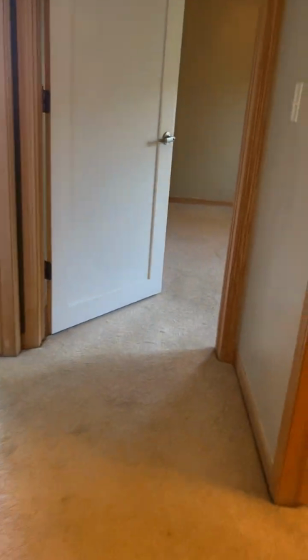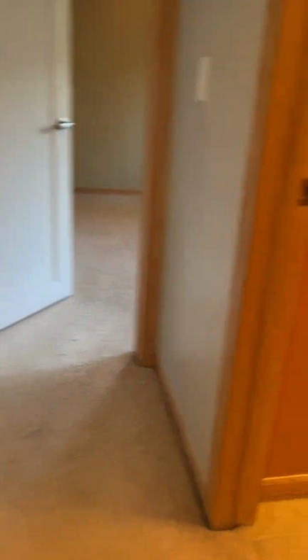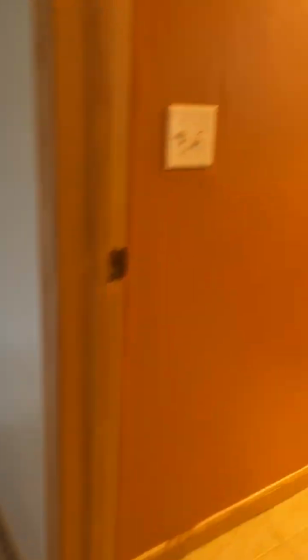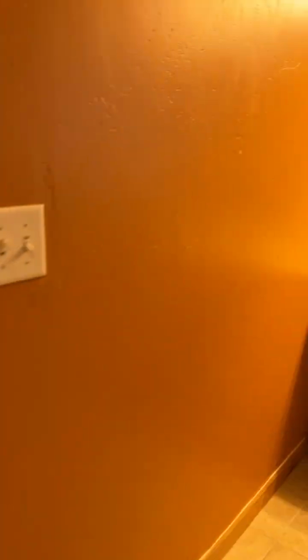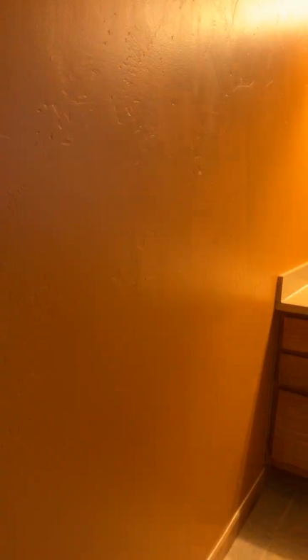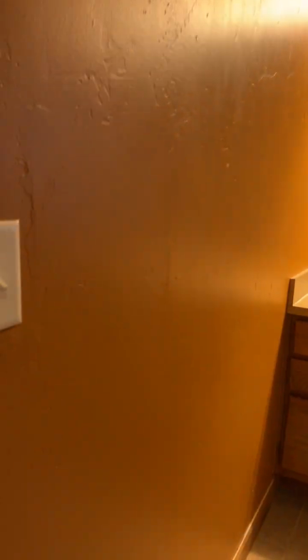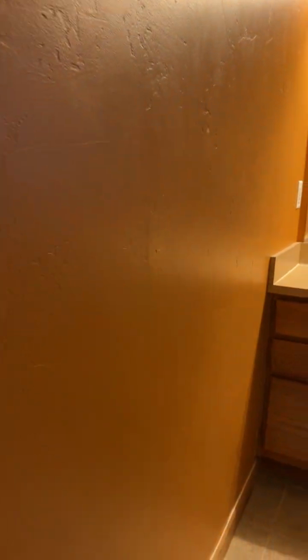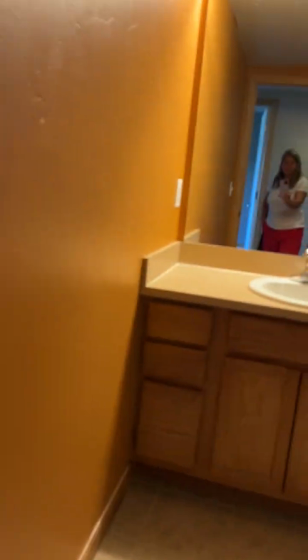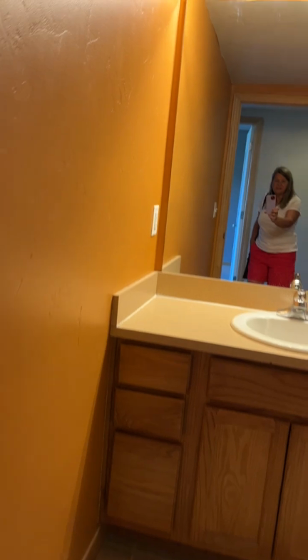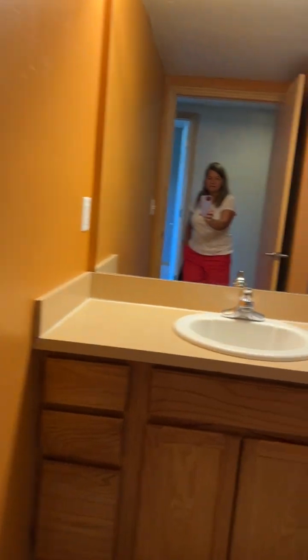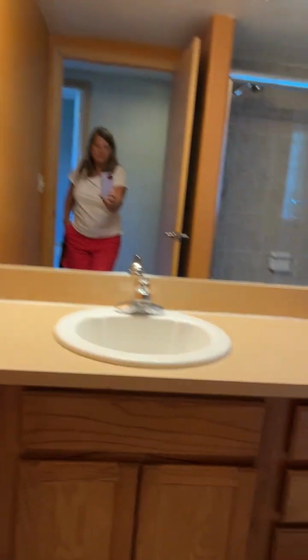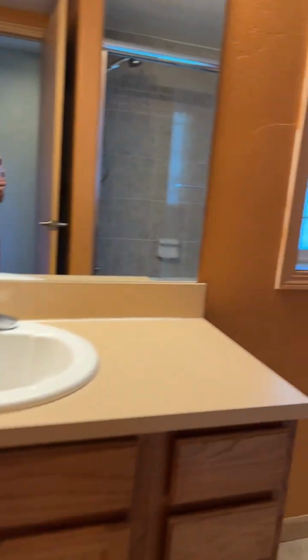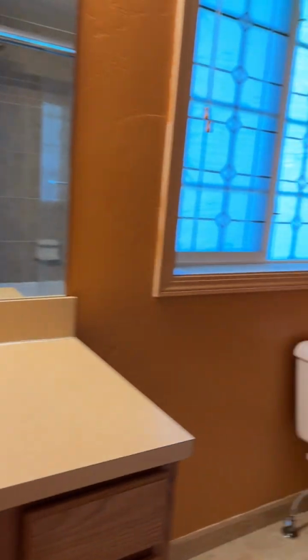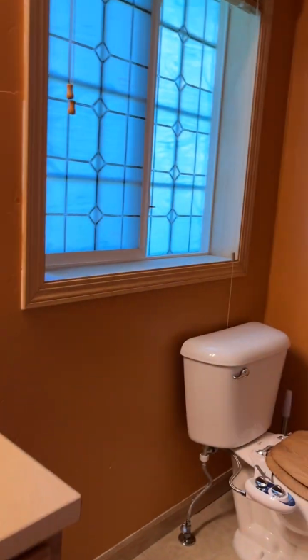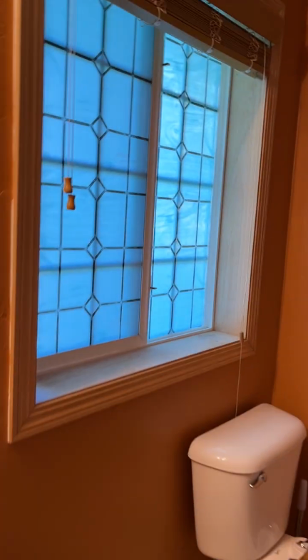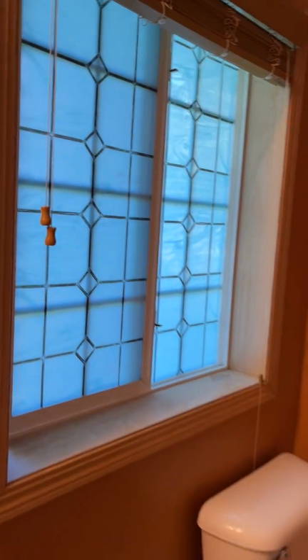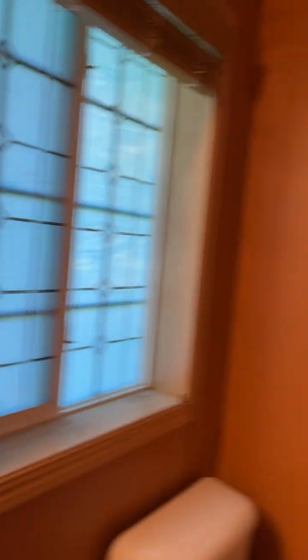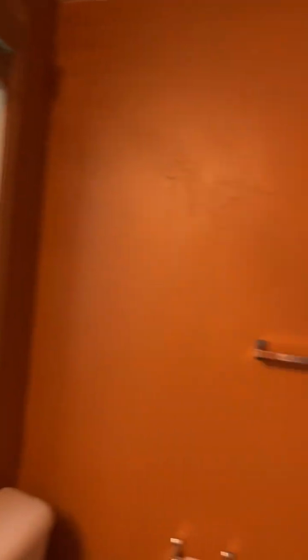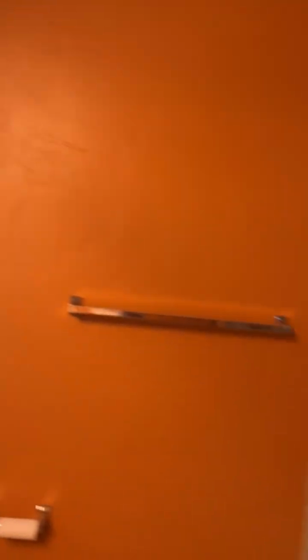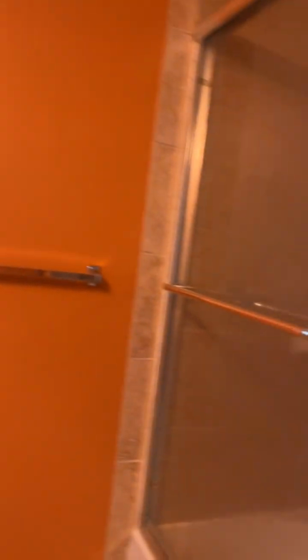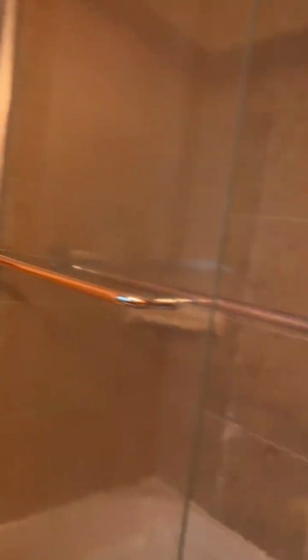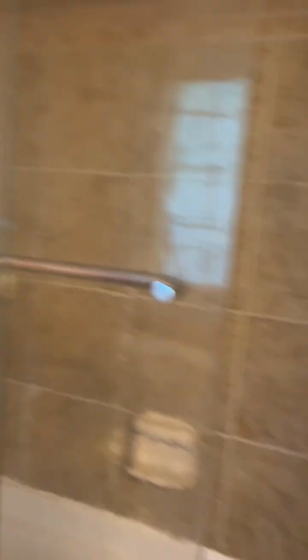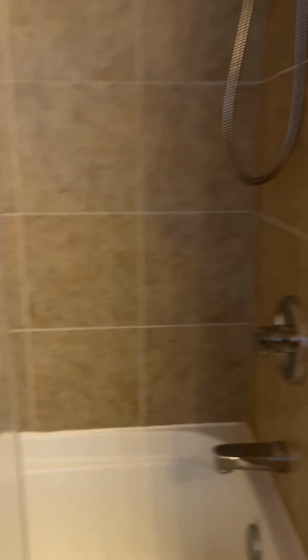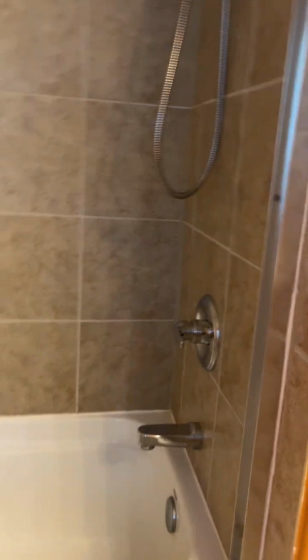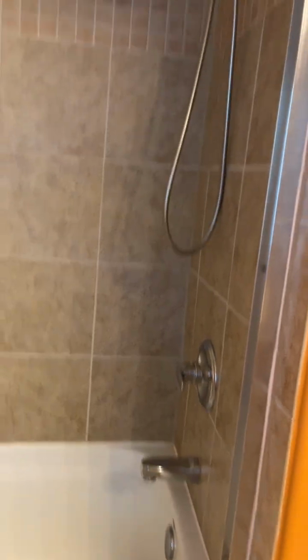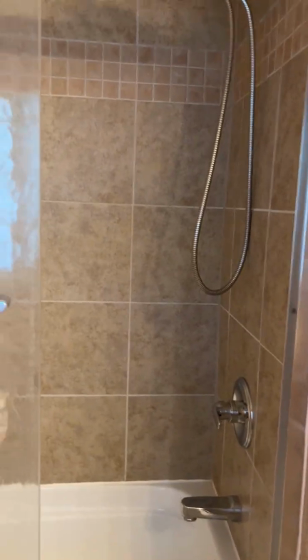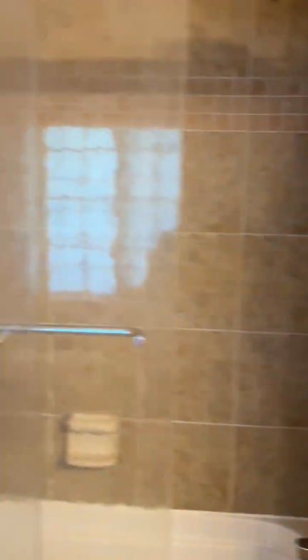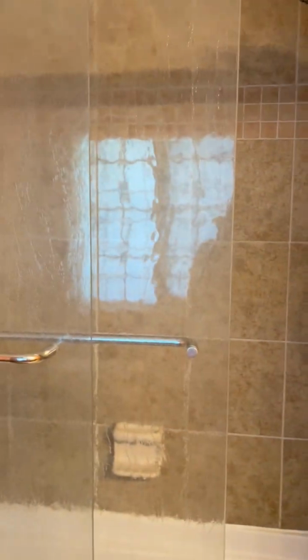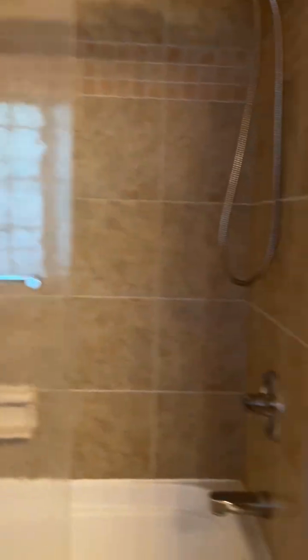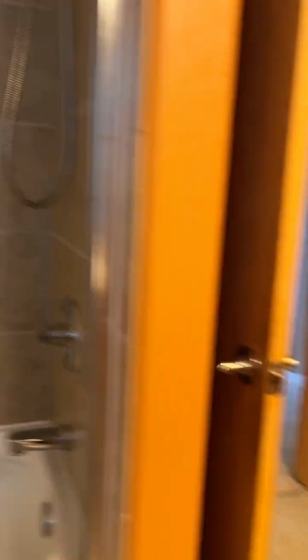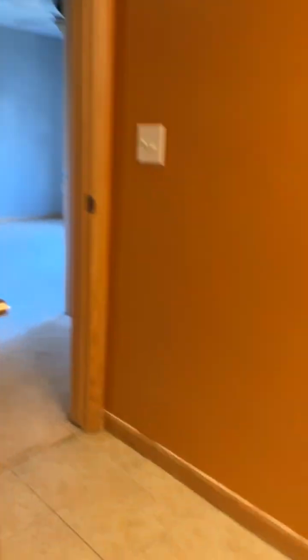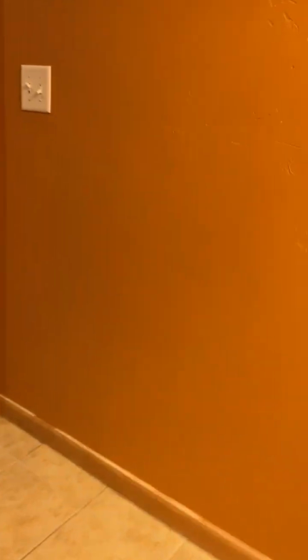The first bathroom is full with a shower and a tub, privacy windows, and it has a ceramic surround and glass doors.